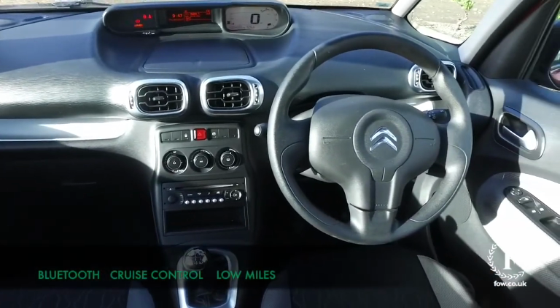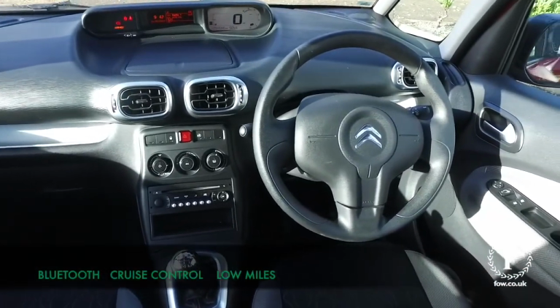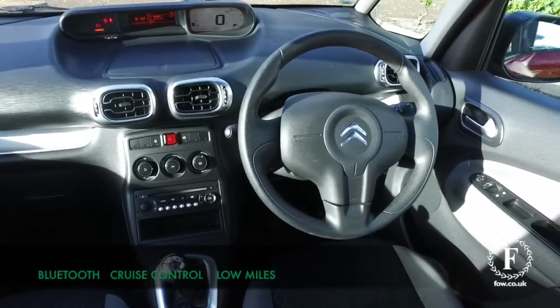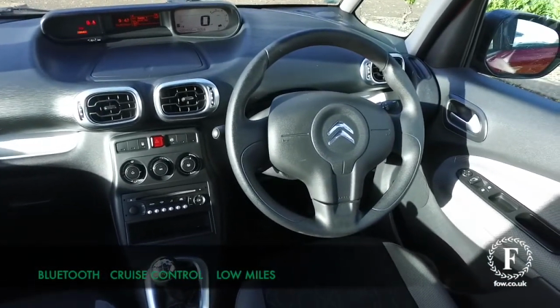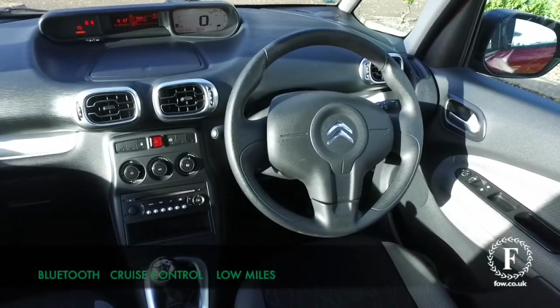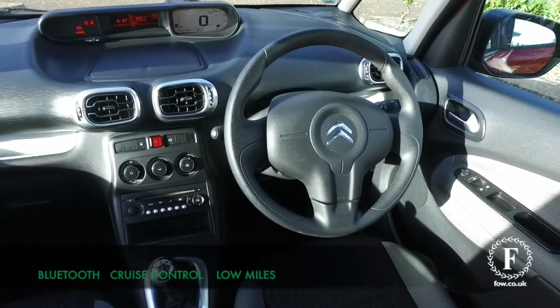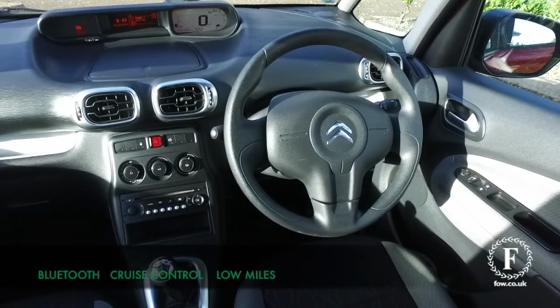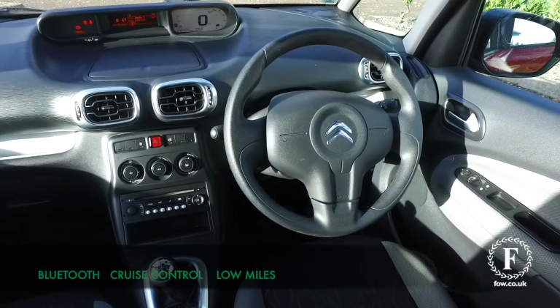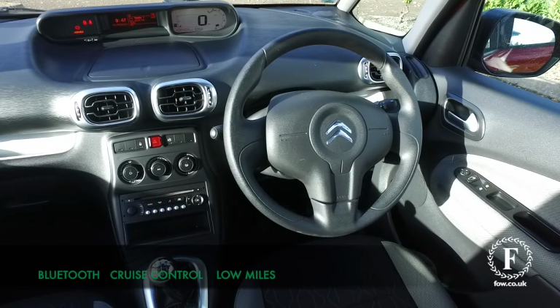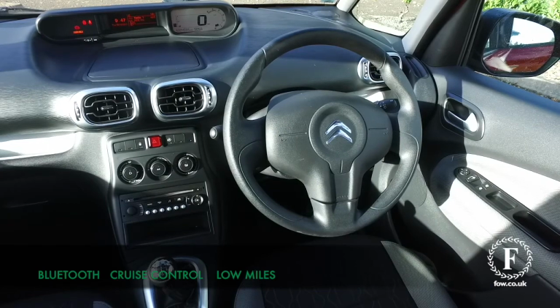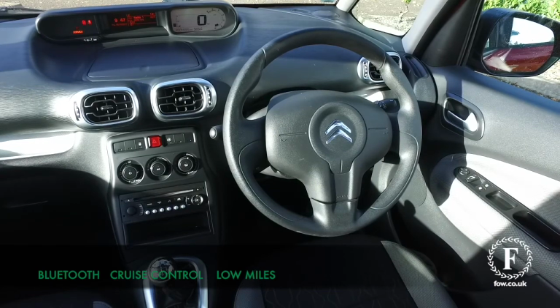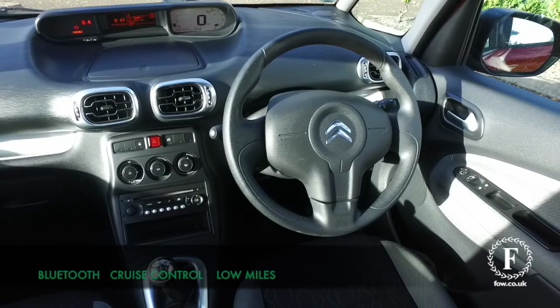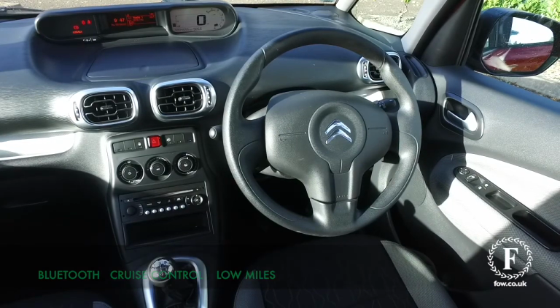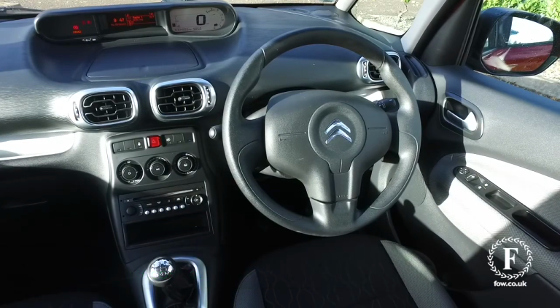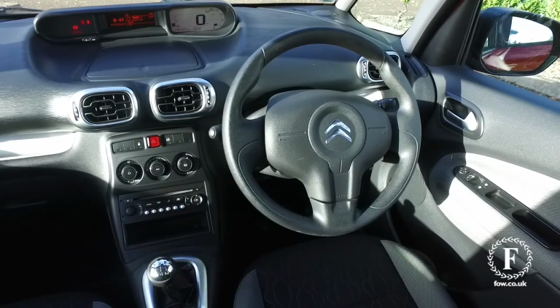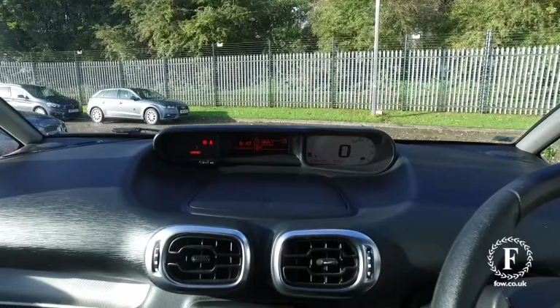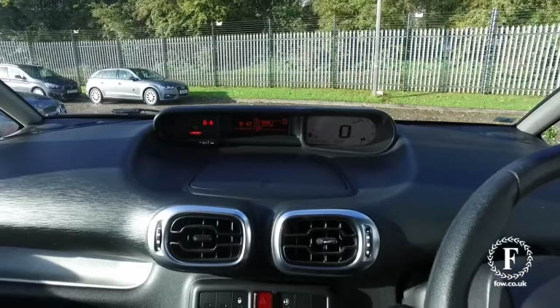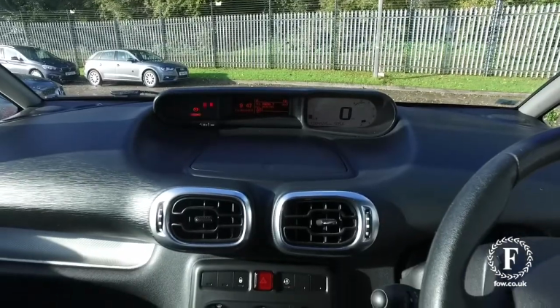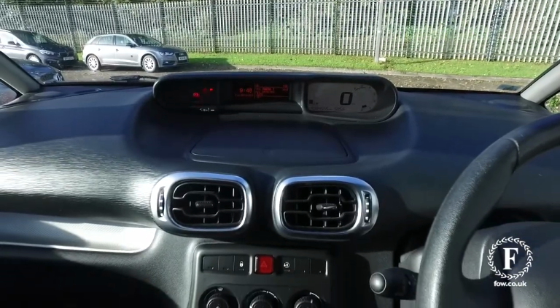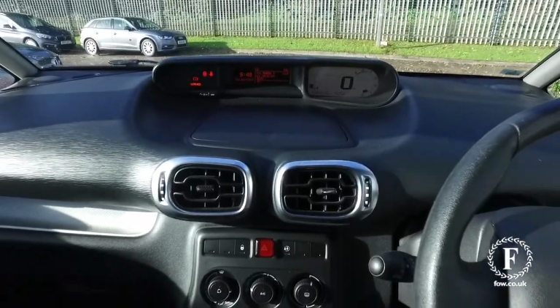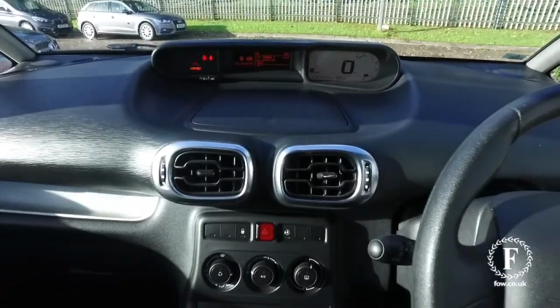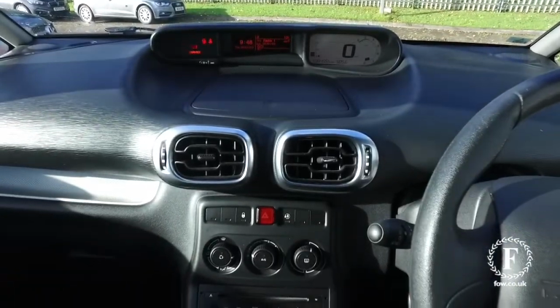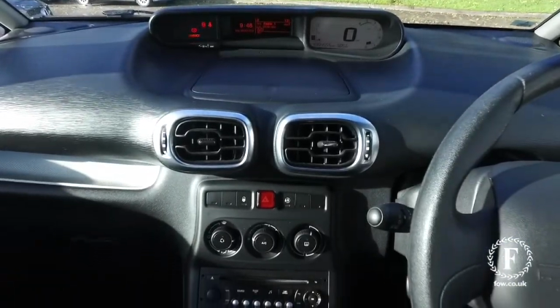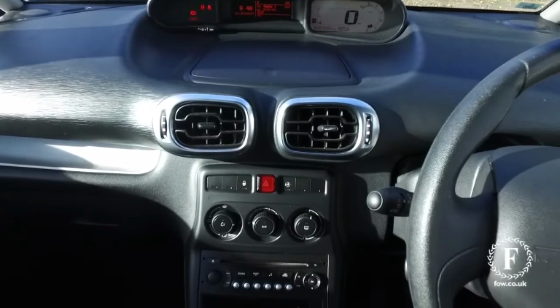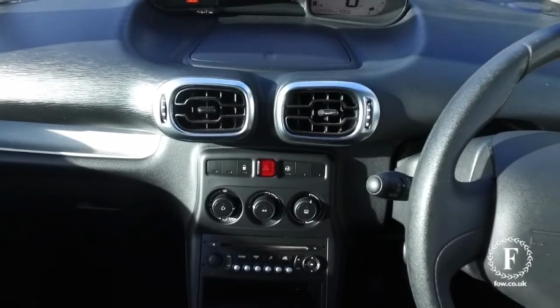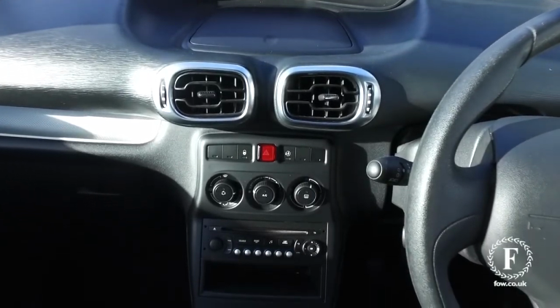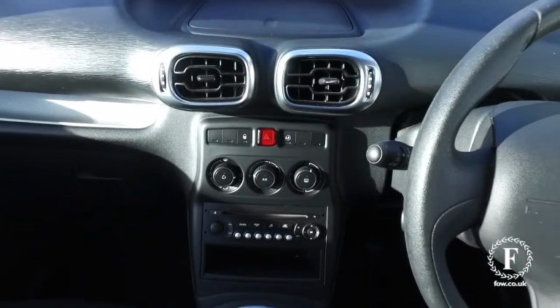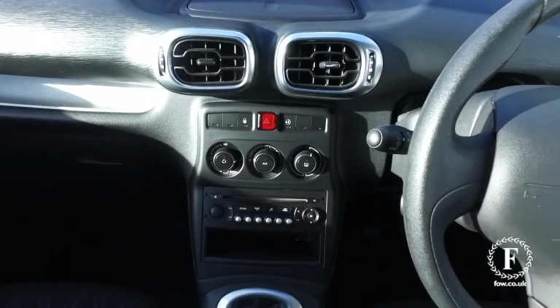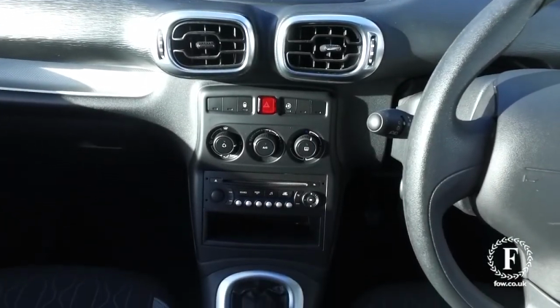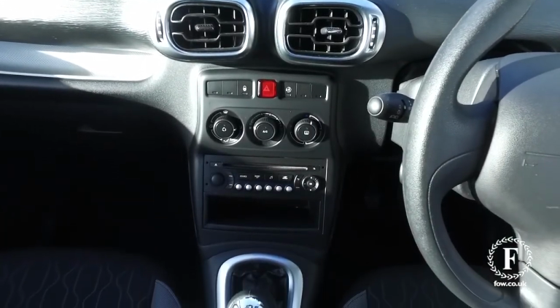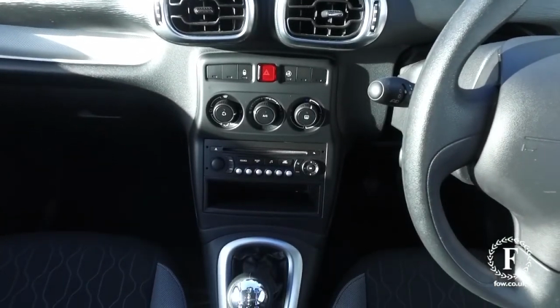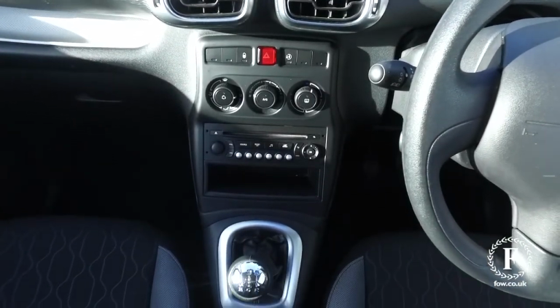This is not going to break the bank. And what a cabin — these cars are built for comfort, with really nice cloth seats and everything you need, including cruise control and Bluetooth.